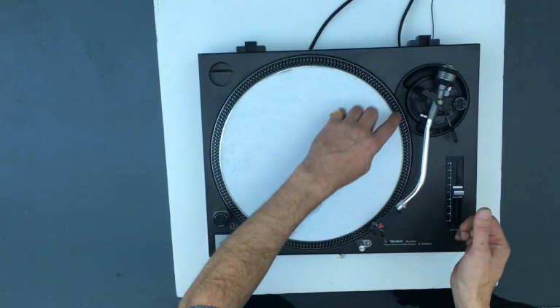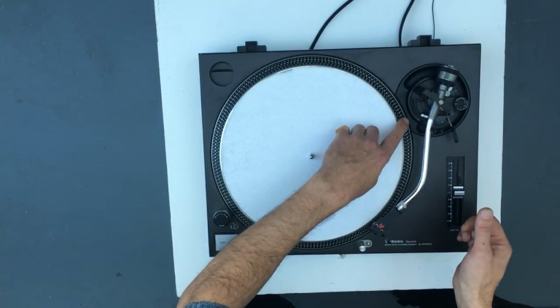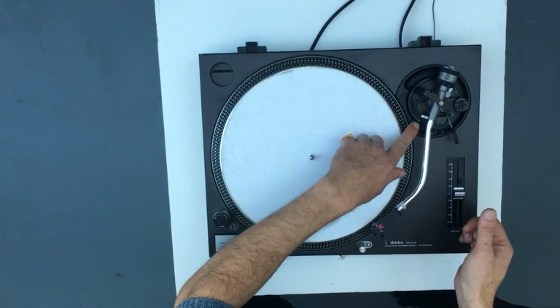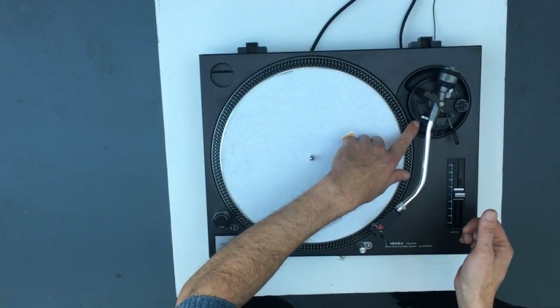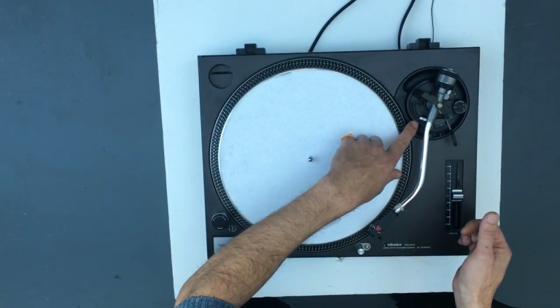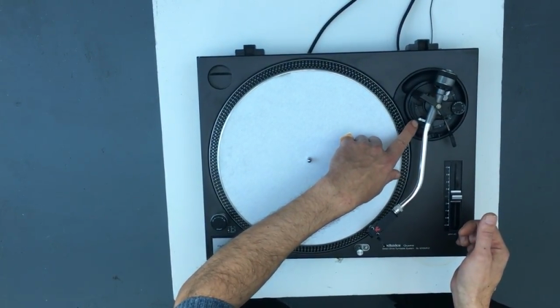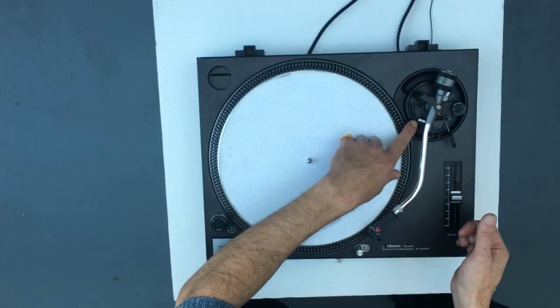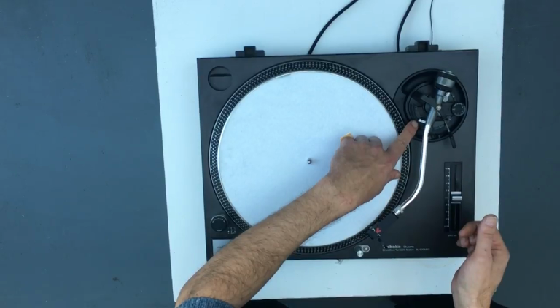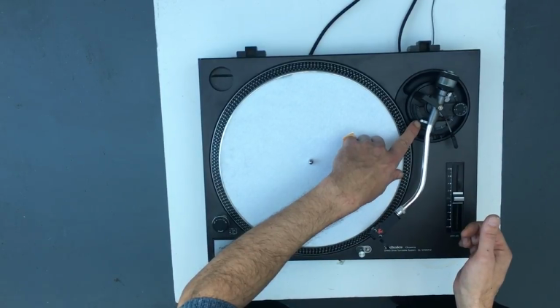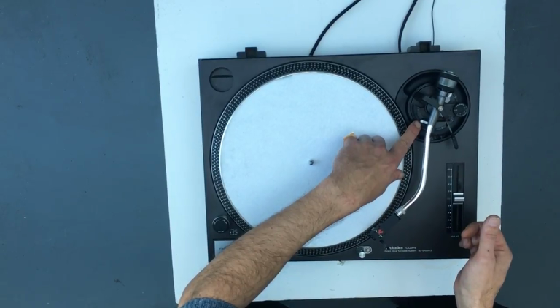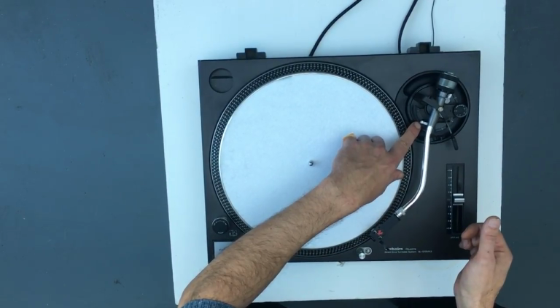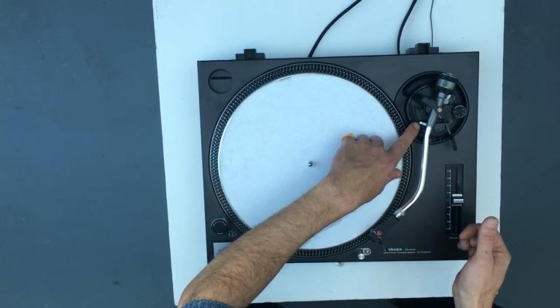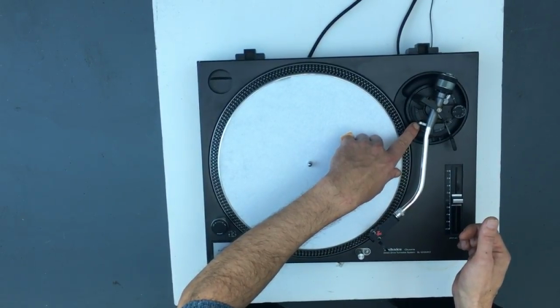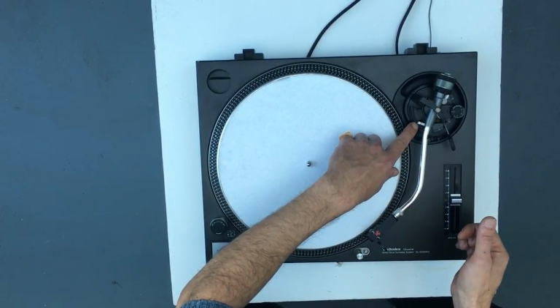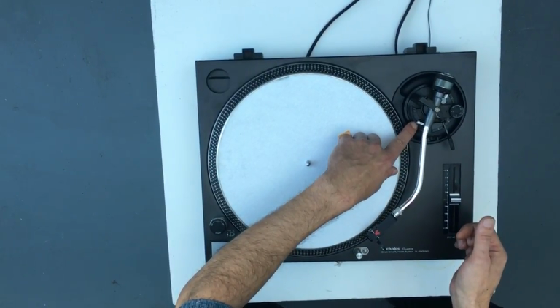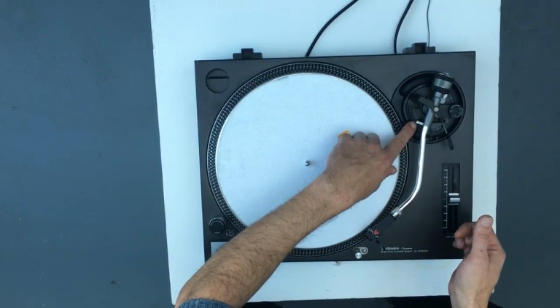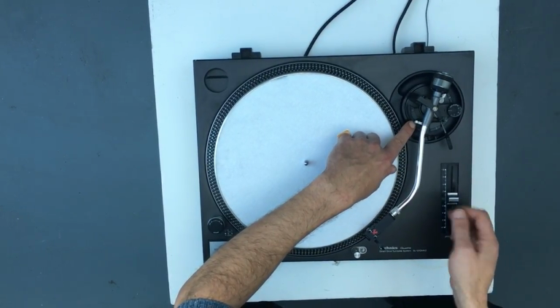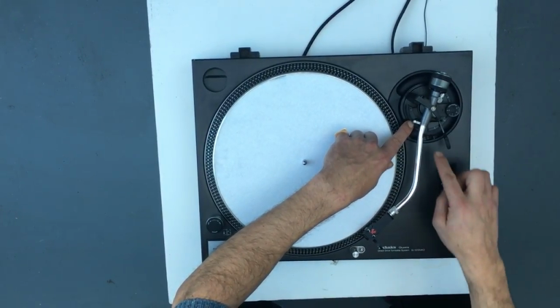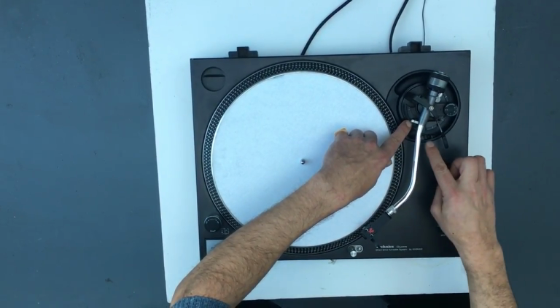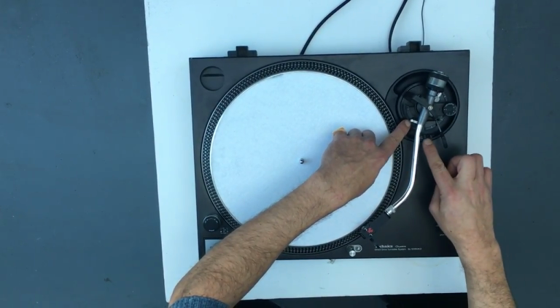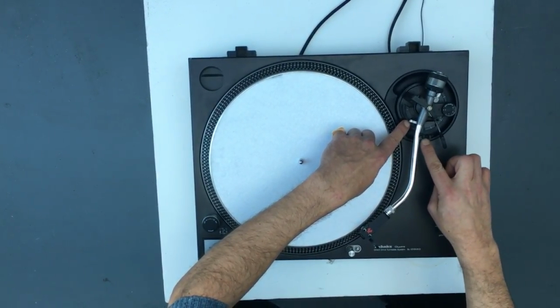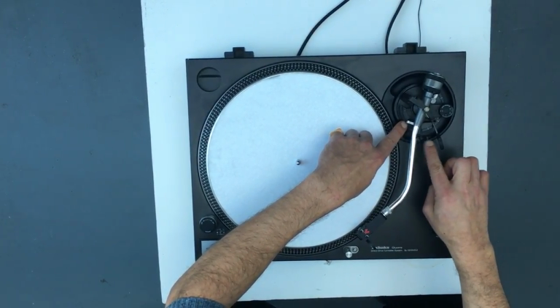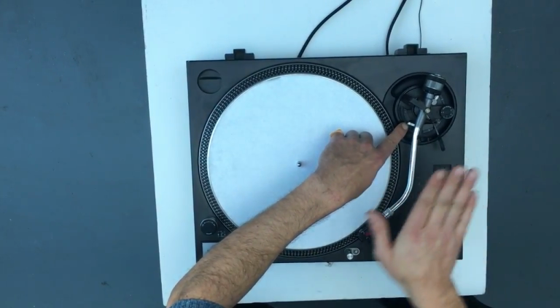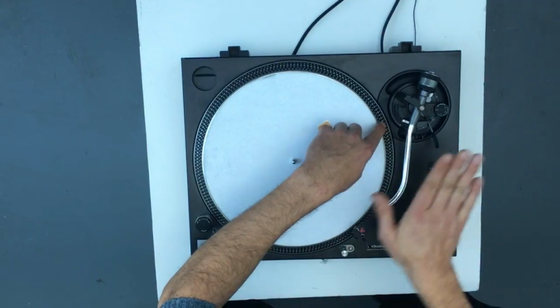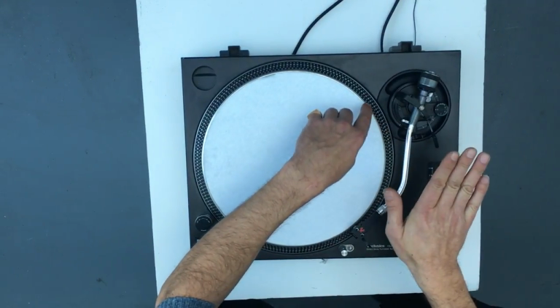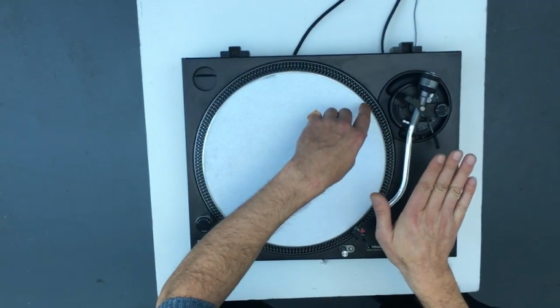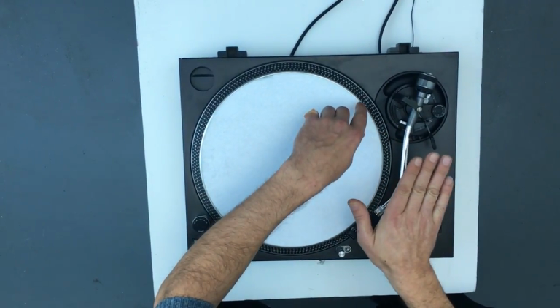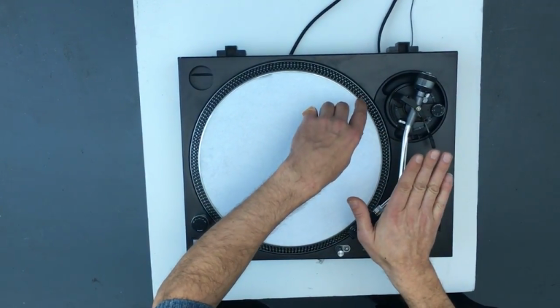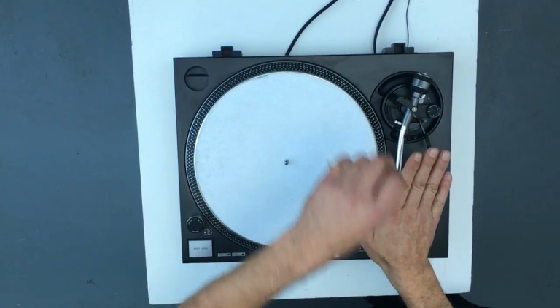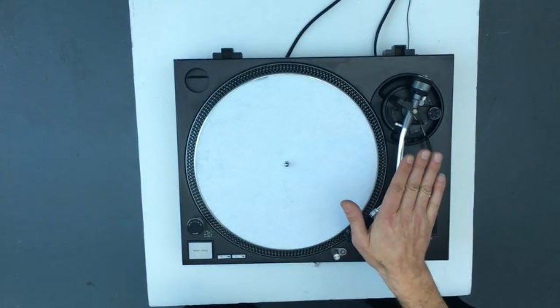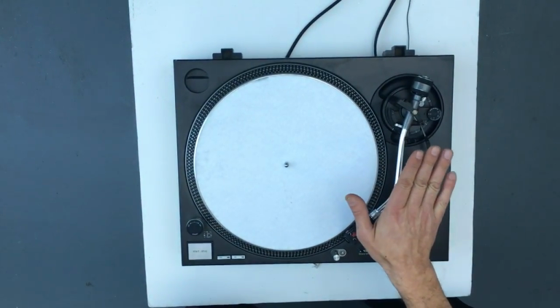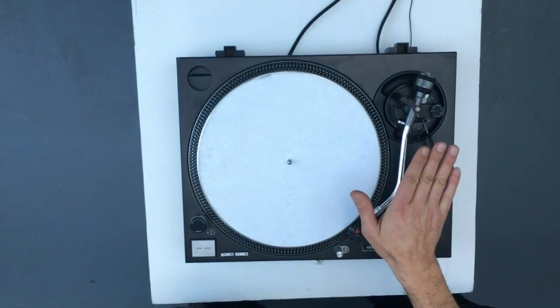Take note that it's not resting on the arm lift, and it's not resting on the armrest either — it's just flat, parallel to the turntable body.